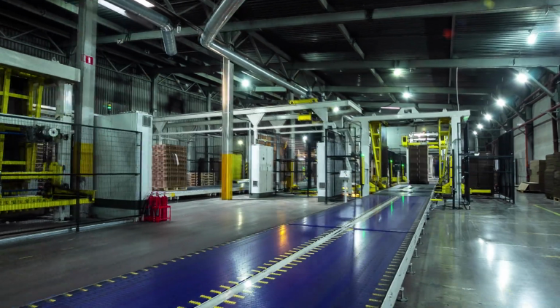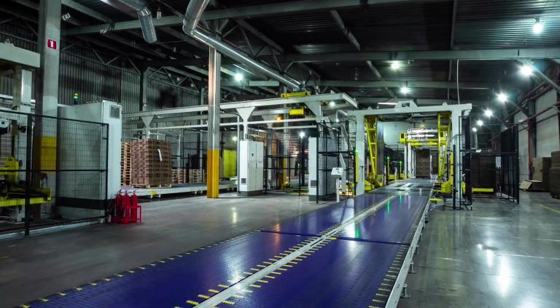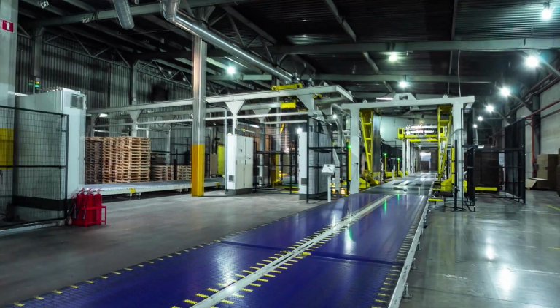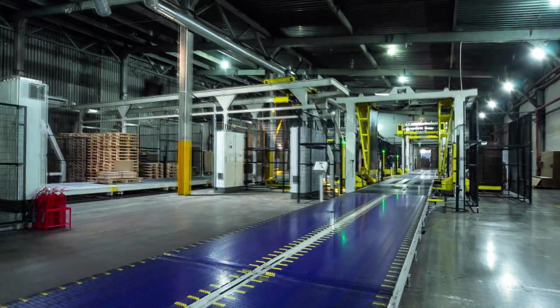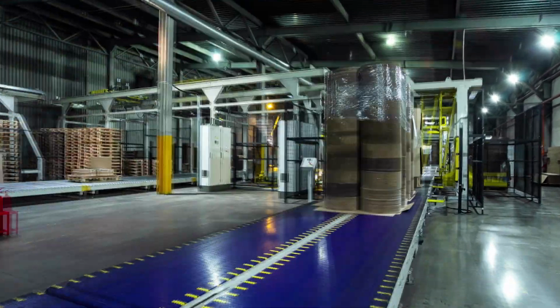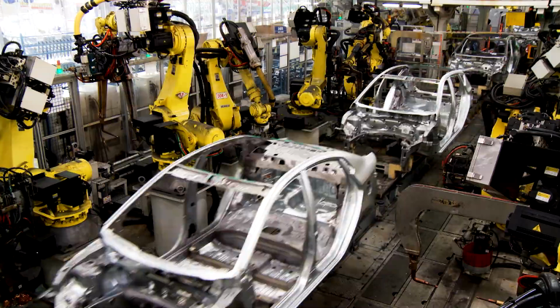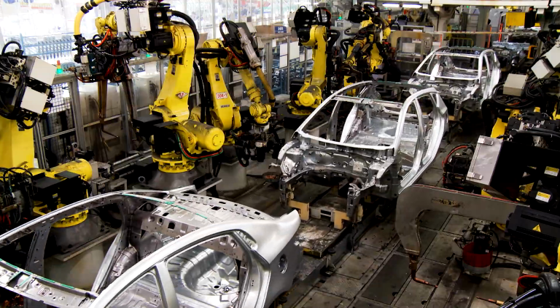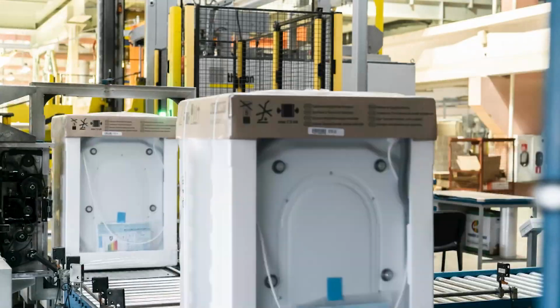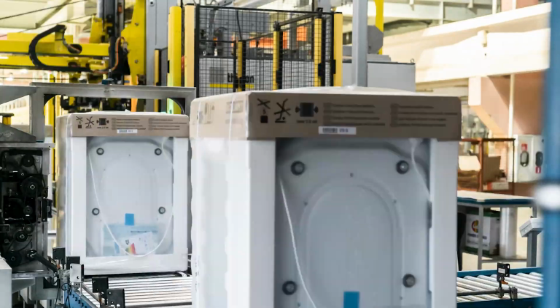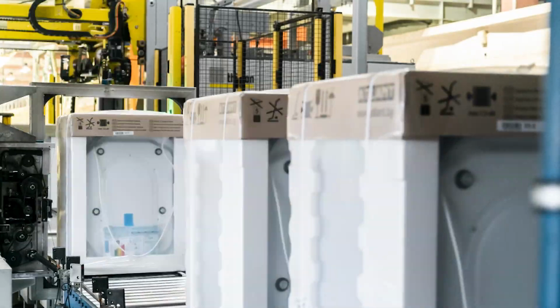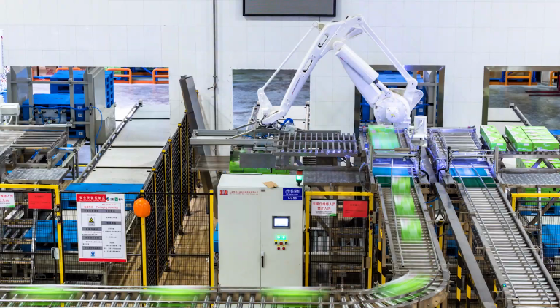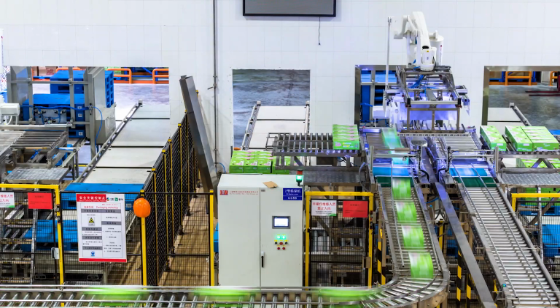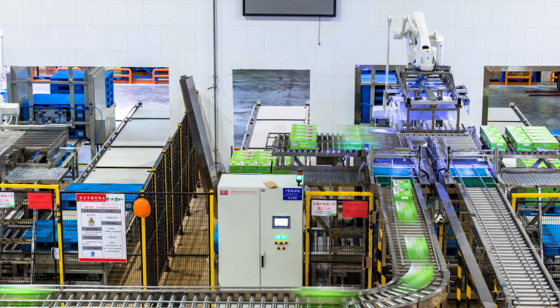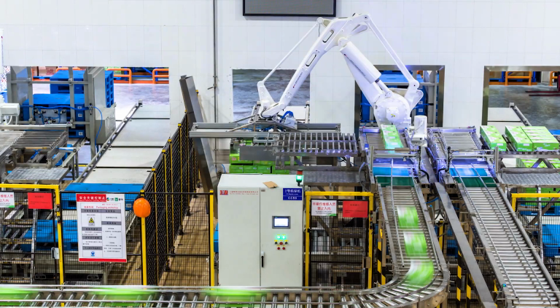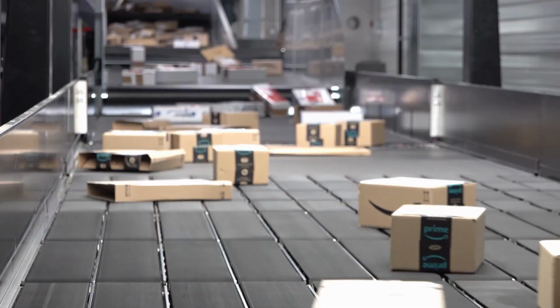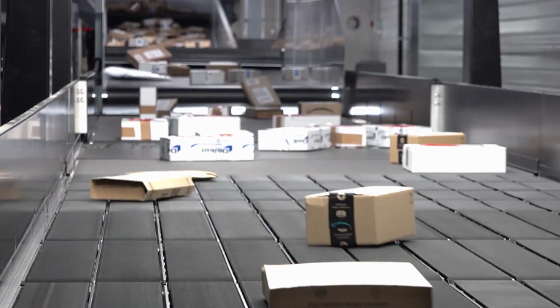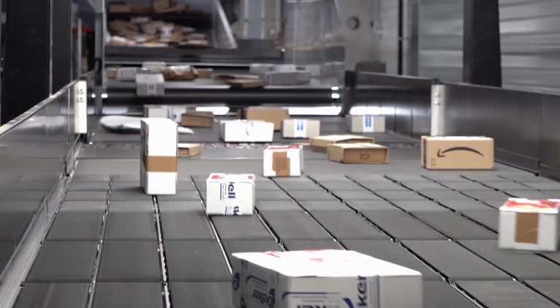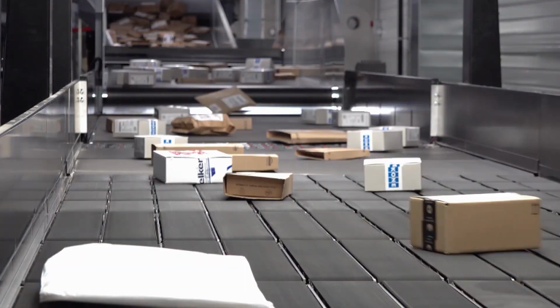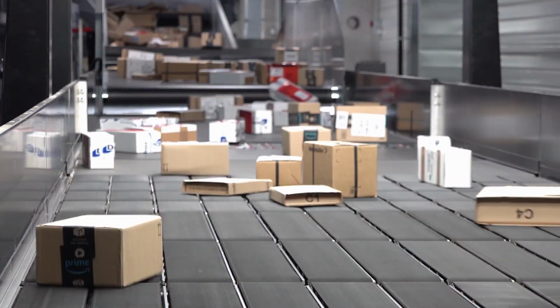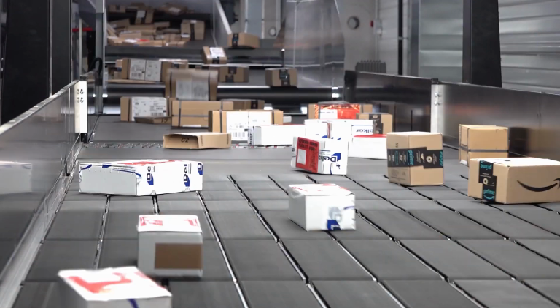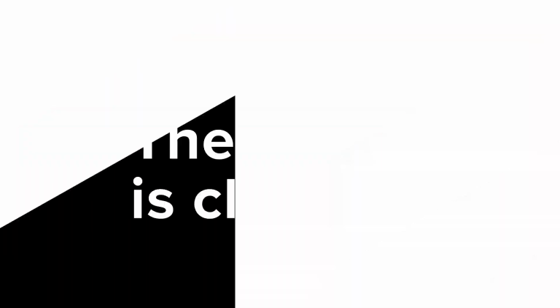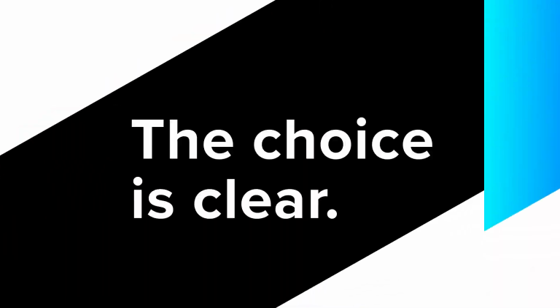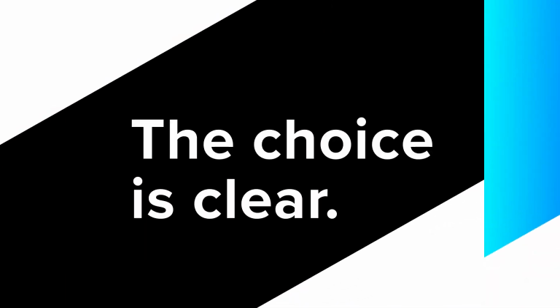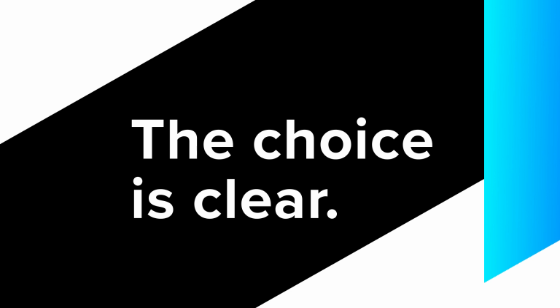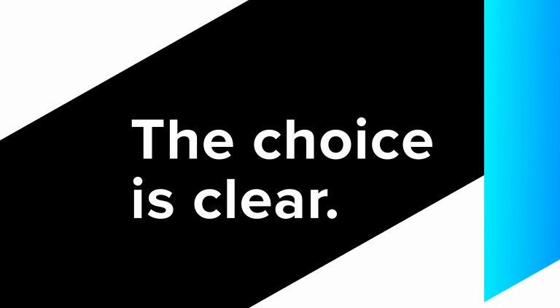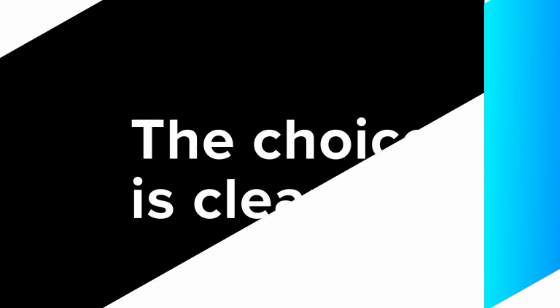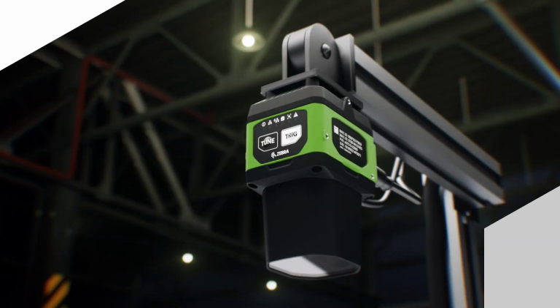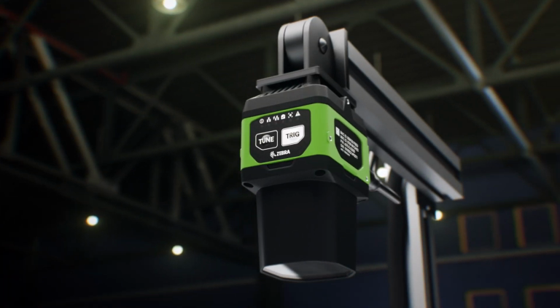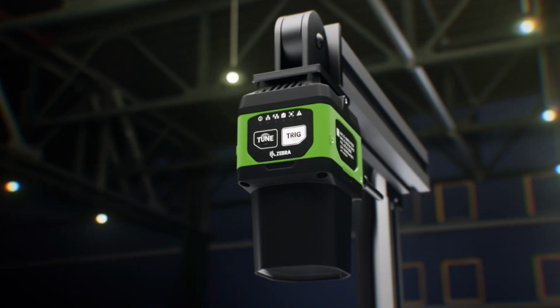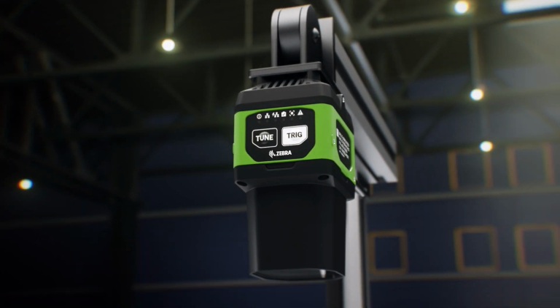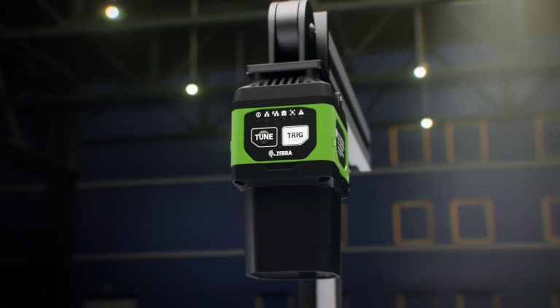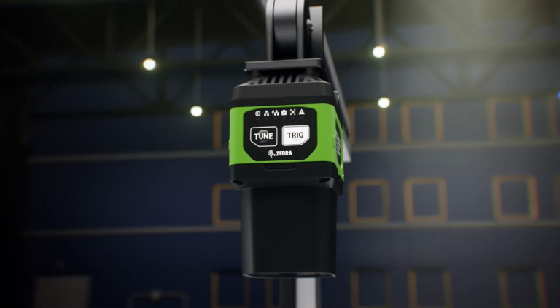So whether you're looking for an intuitive, flexible, automated machine vision solution for quality control, or want to add track and trace to your warehouse, the choice is clear: Zebra's industrial machine vision and fixed scanning solutions.